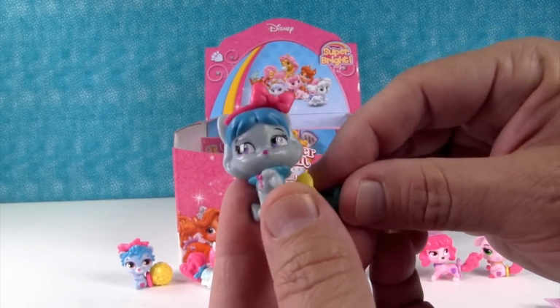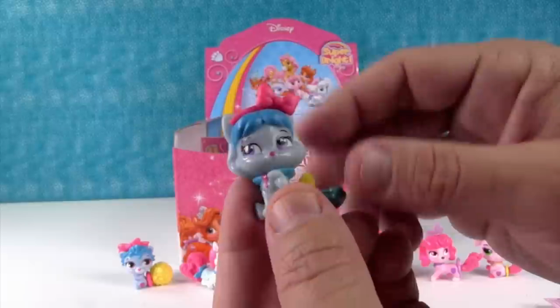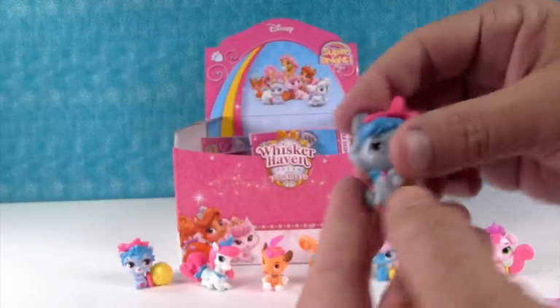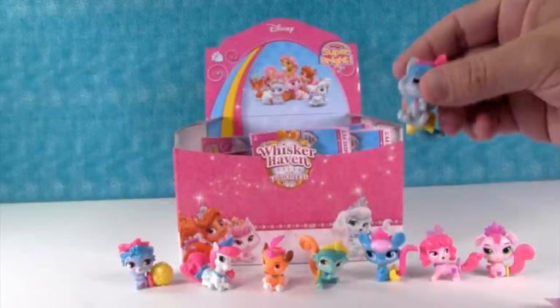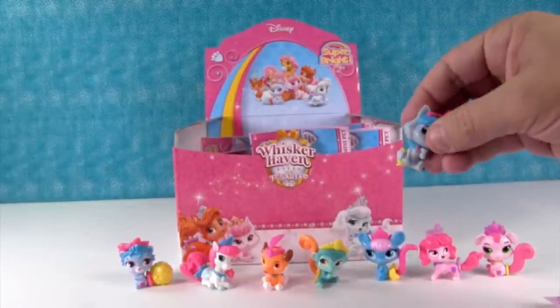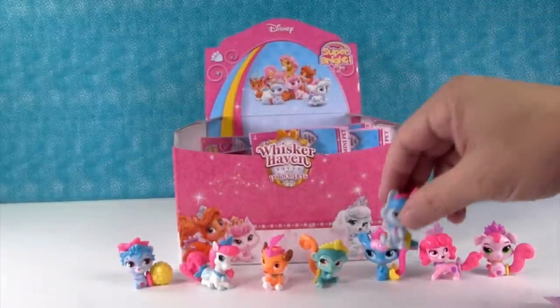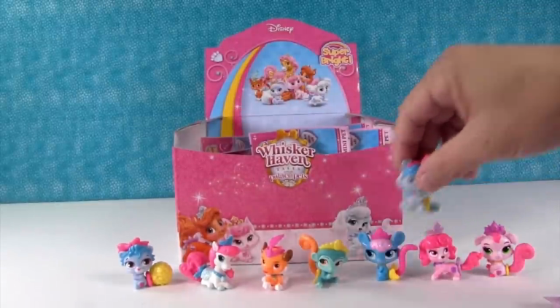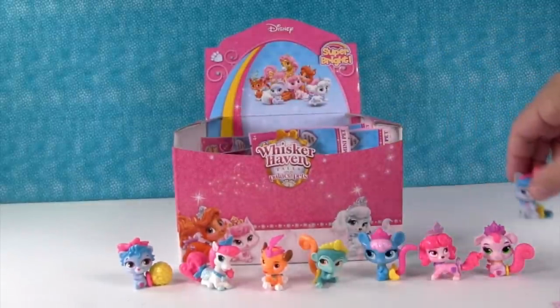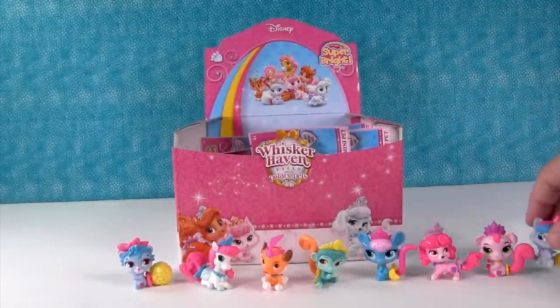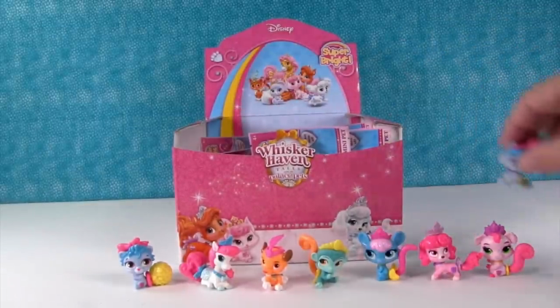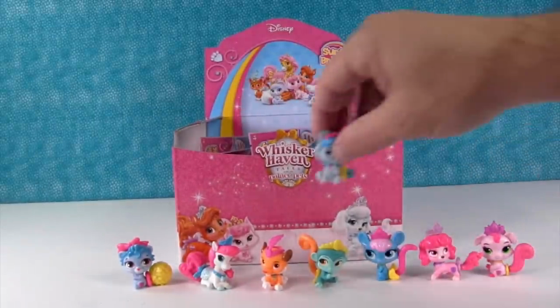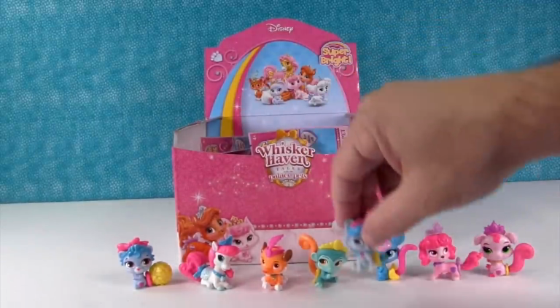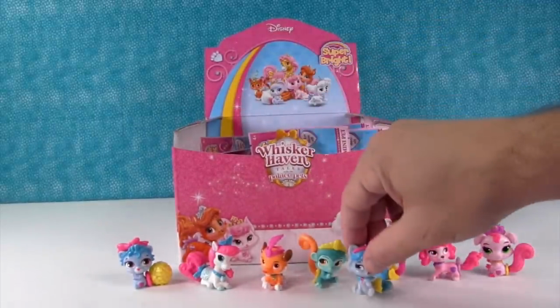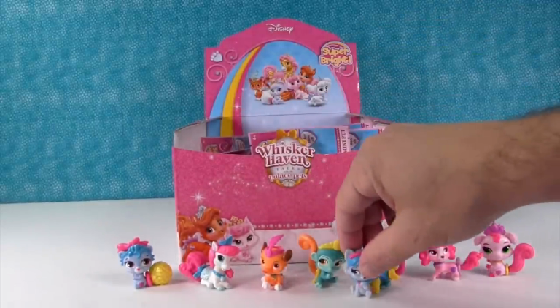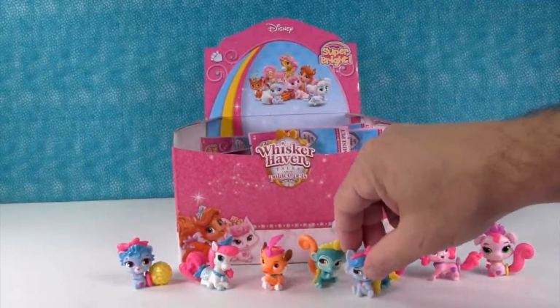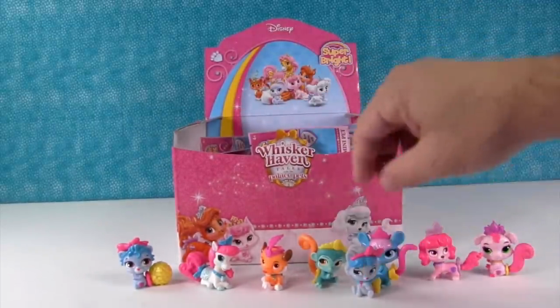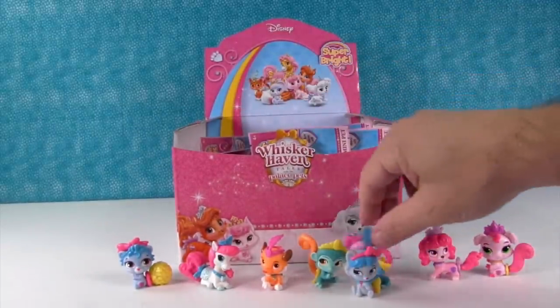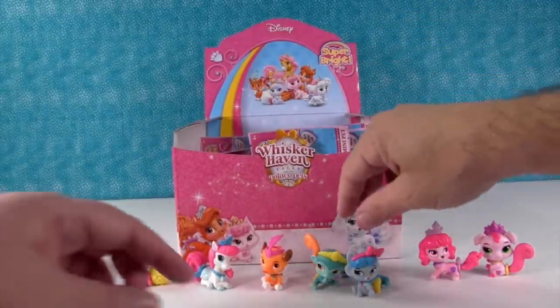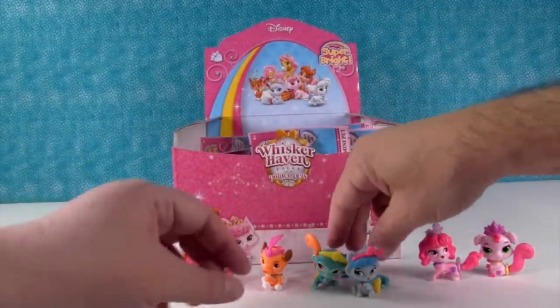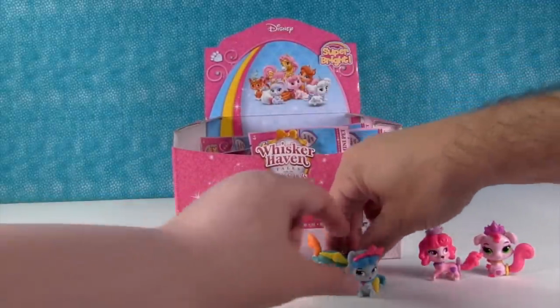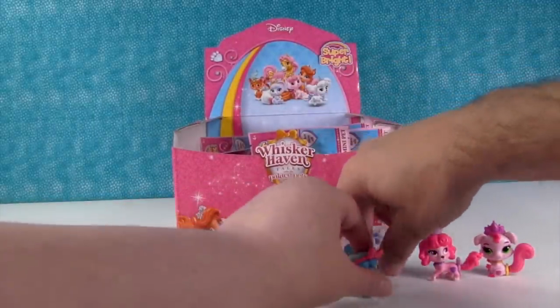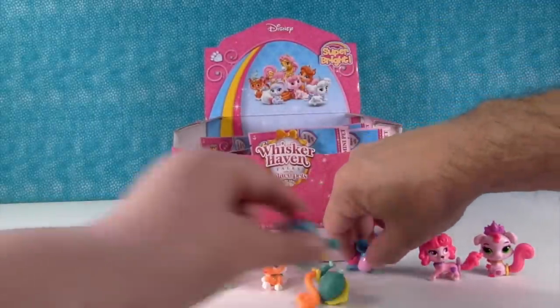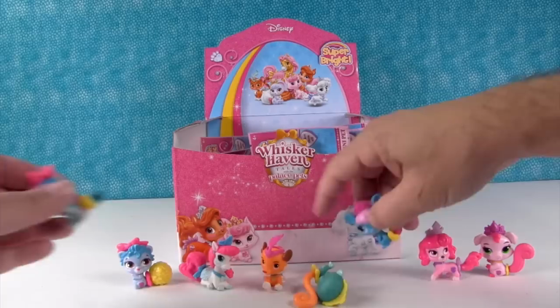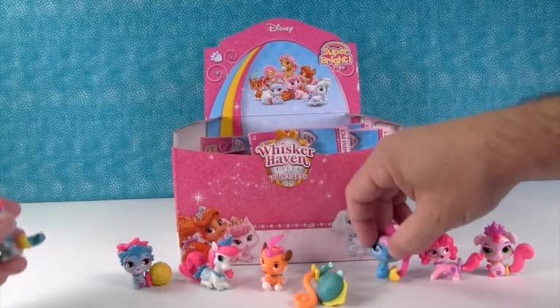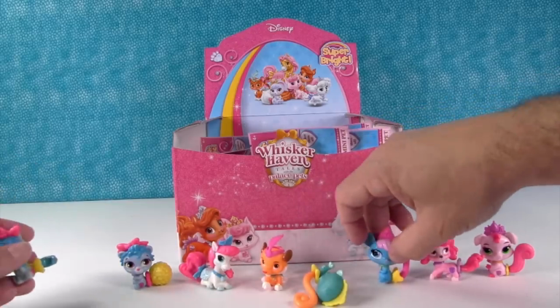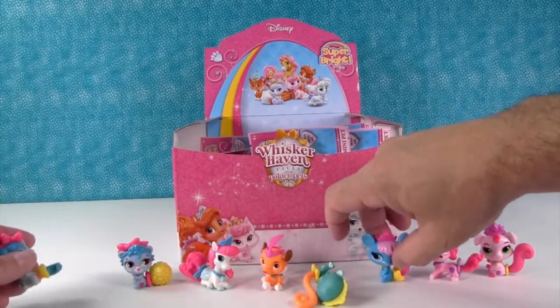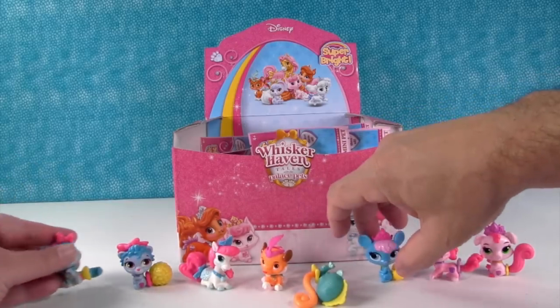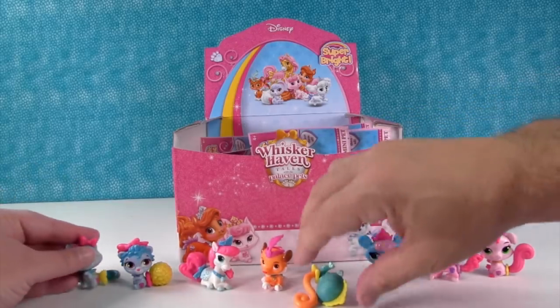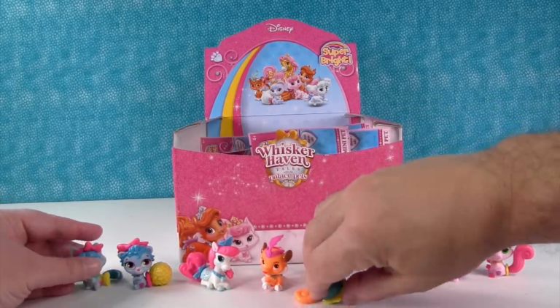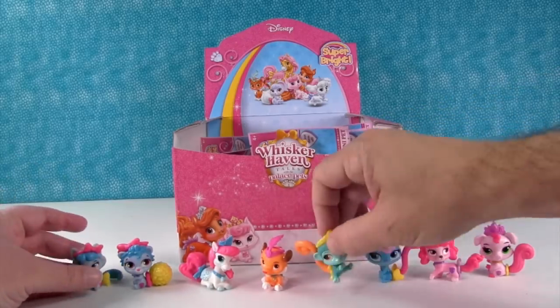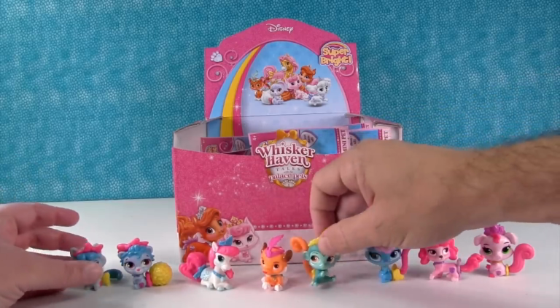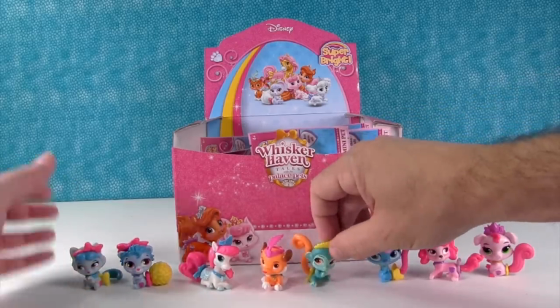So we just need Windflower, who I'm assuming is Pocahontas, and Plum Drop. We still need those two.